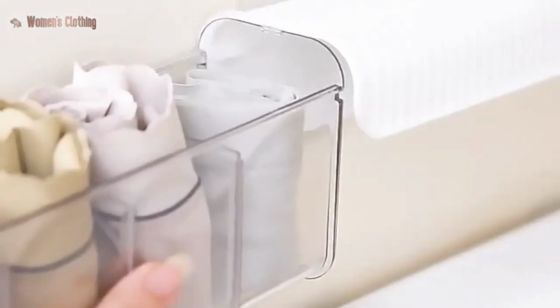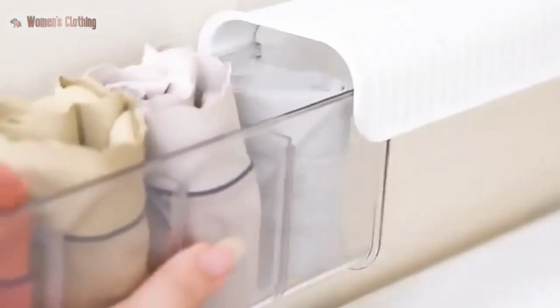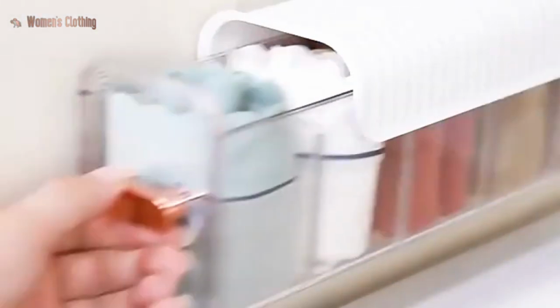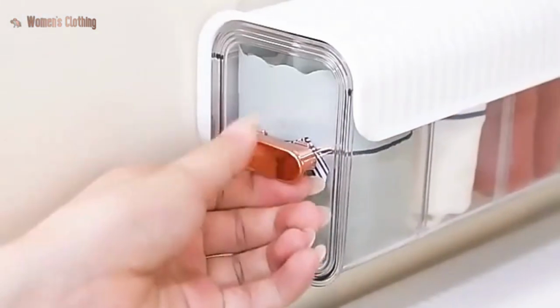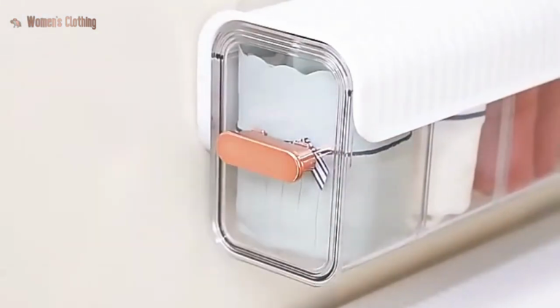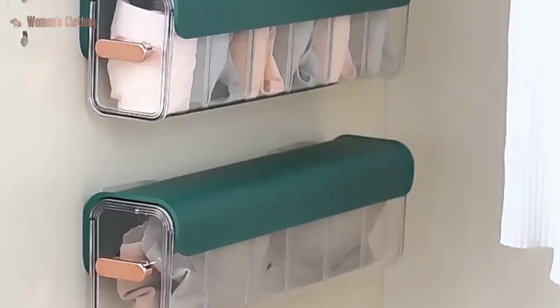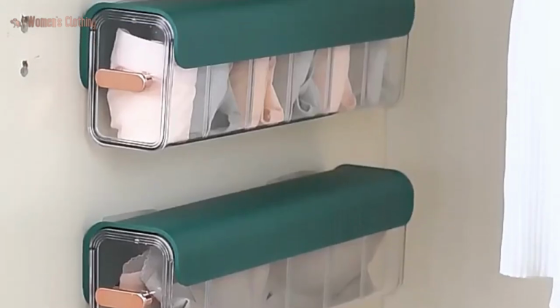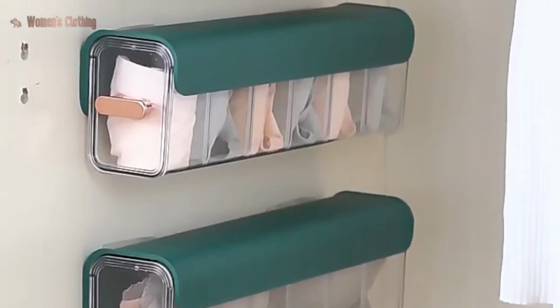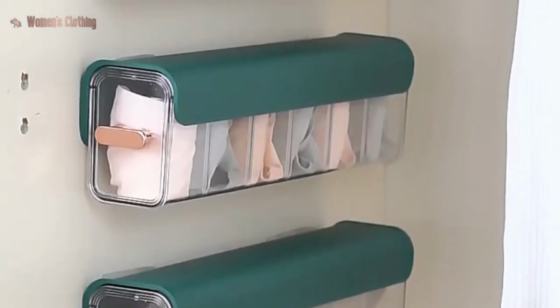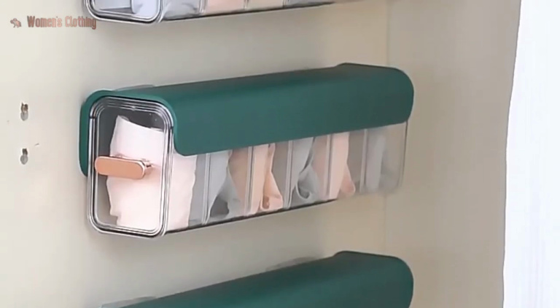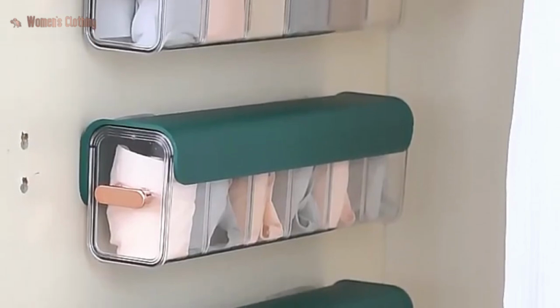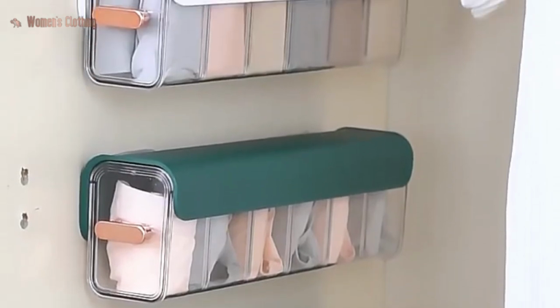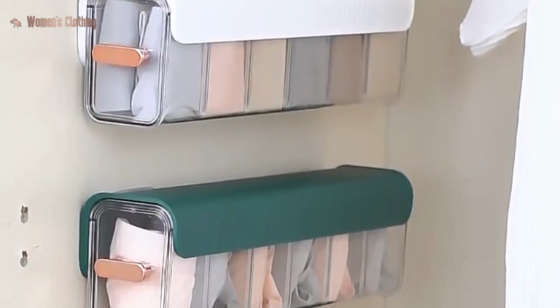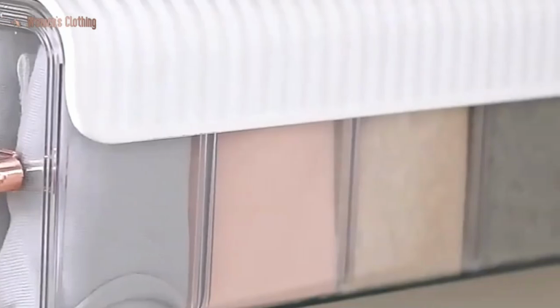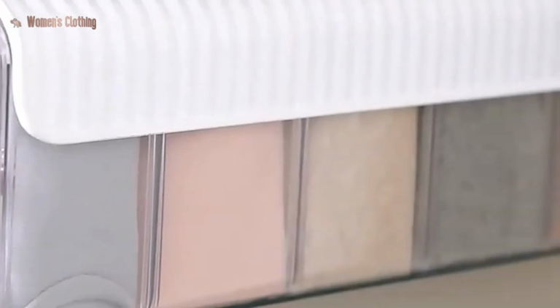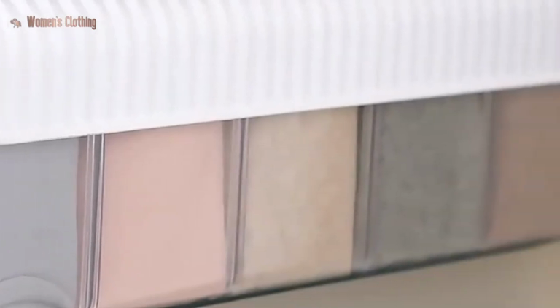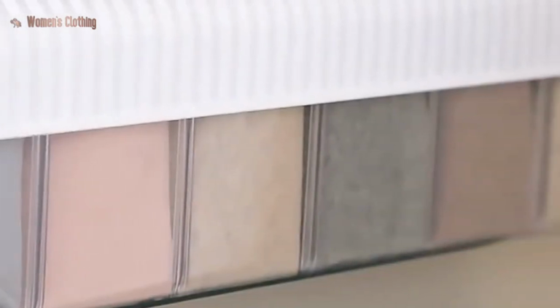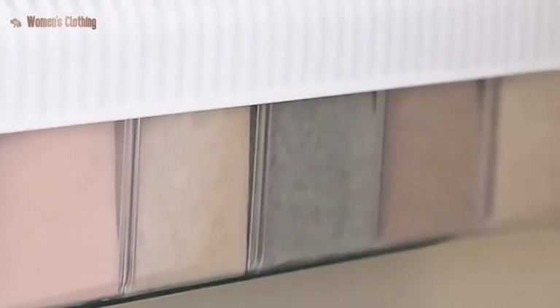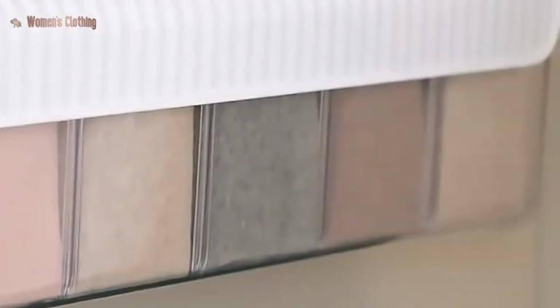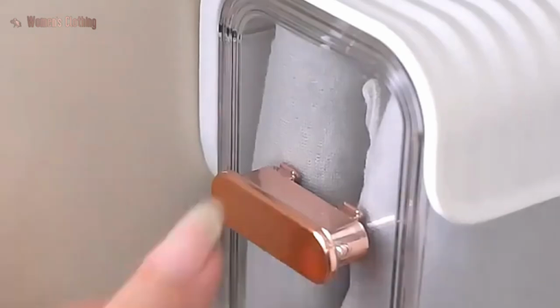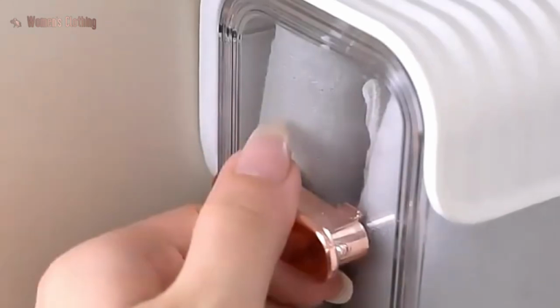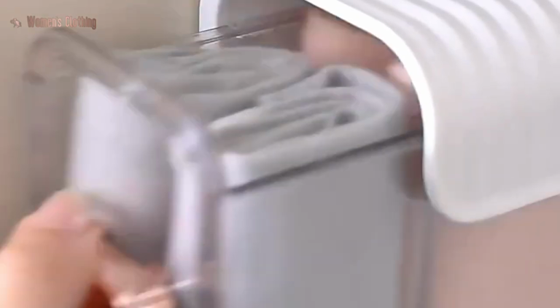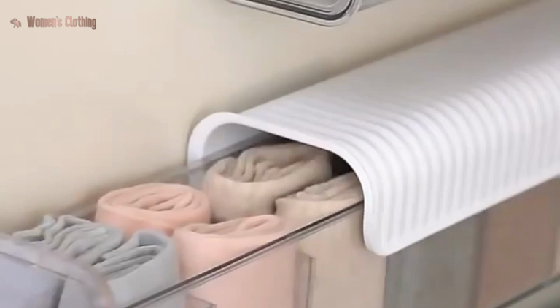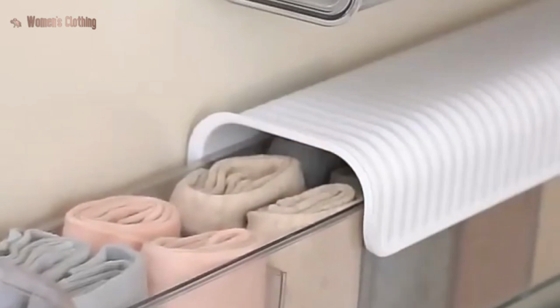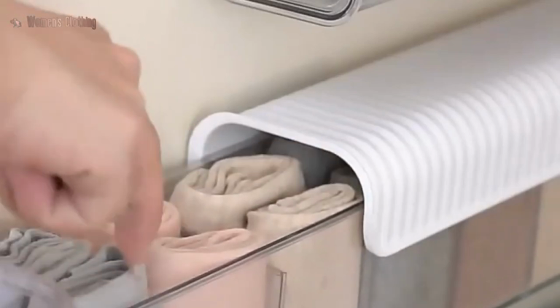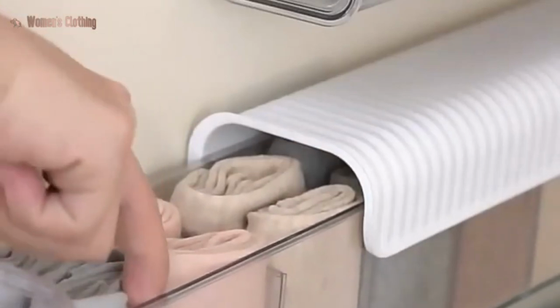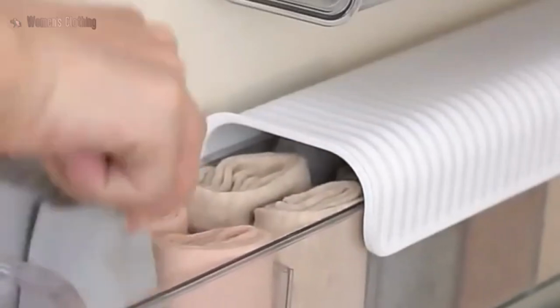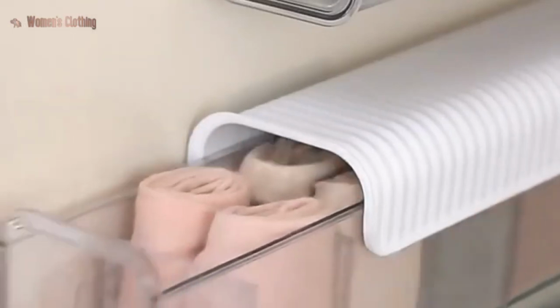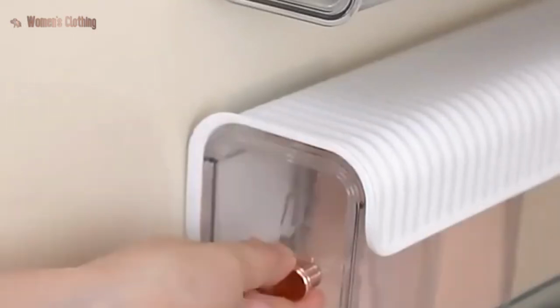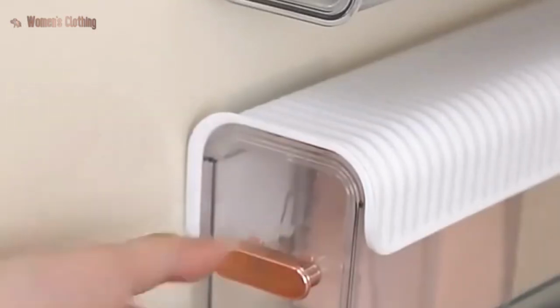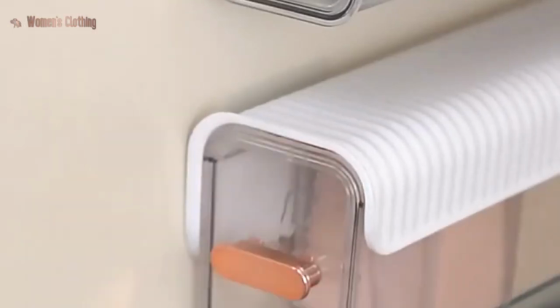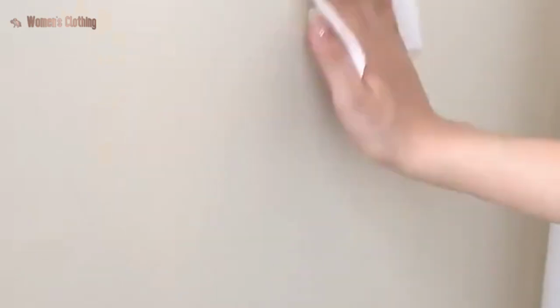The storage box is made from high-quality materials that are durable and long-lasting. The box features multiple compartments, allowing you to separate your underwear and socks by color, style, or any other category you choose.